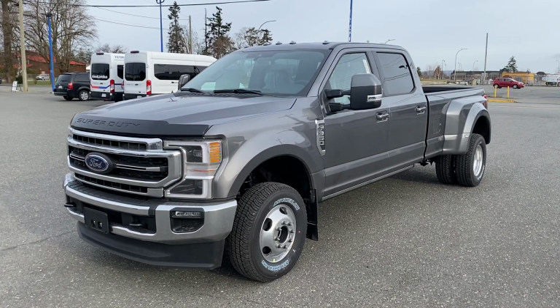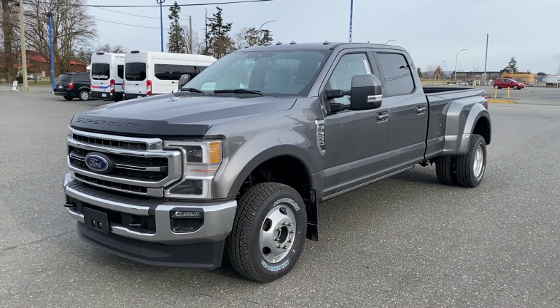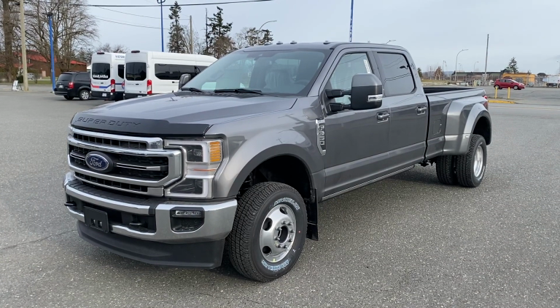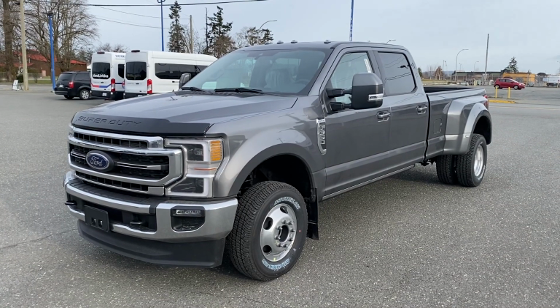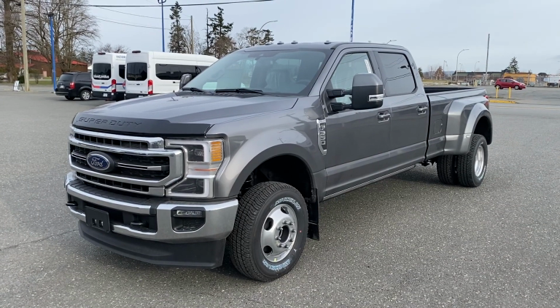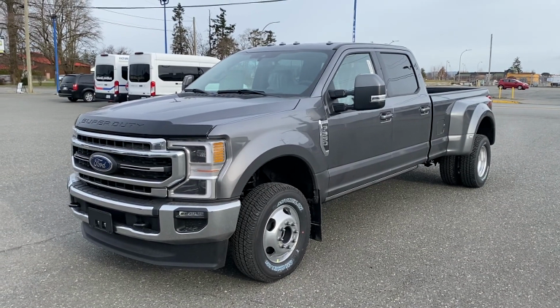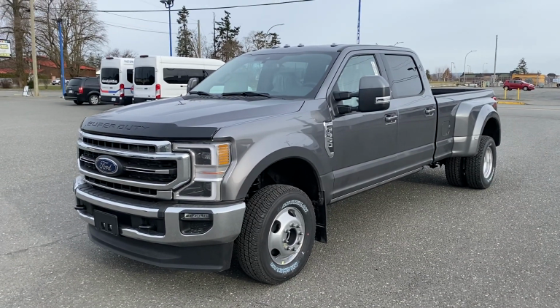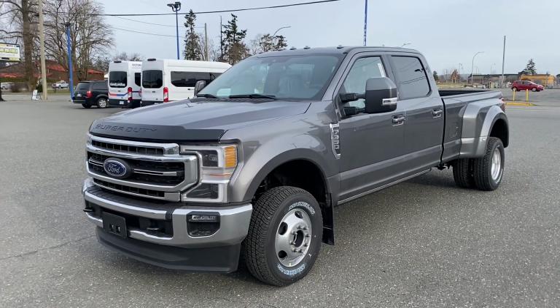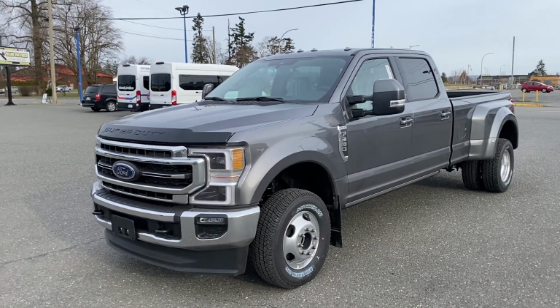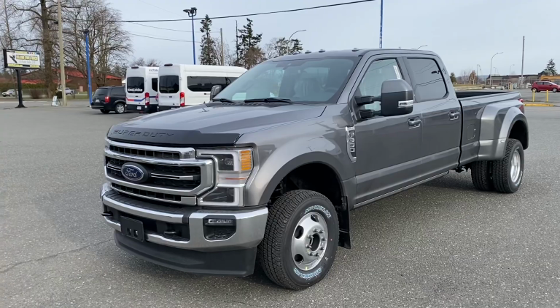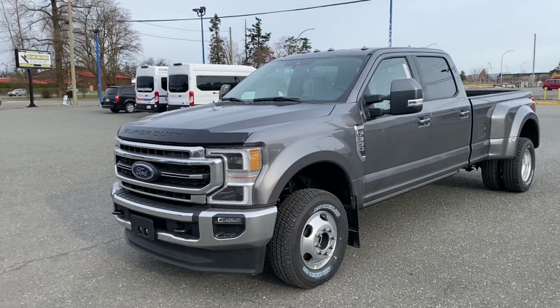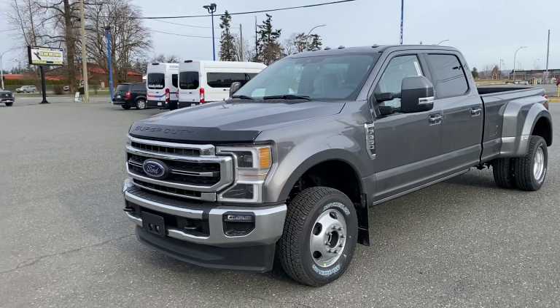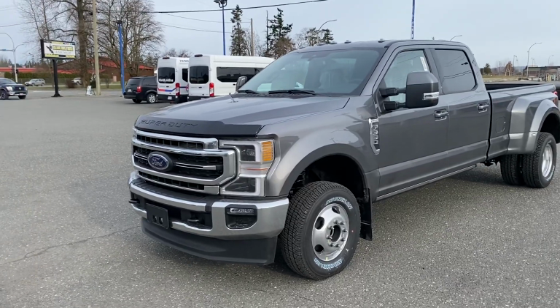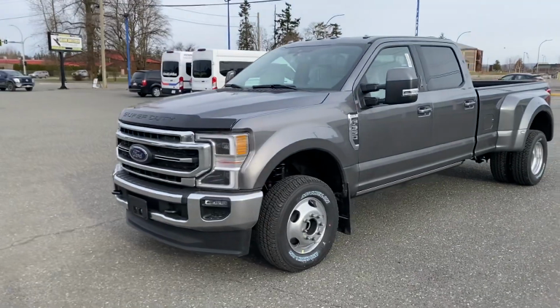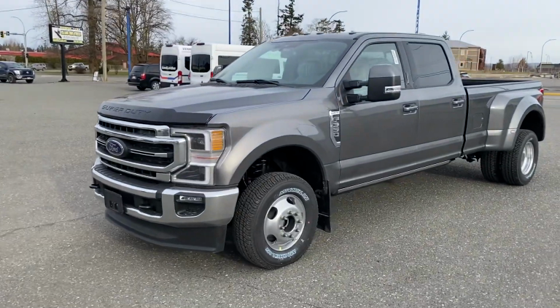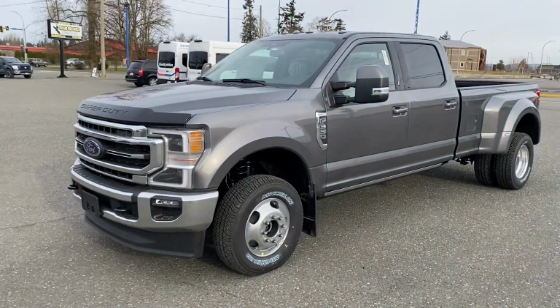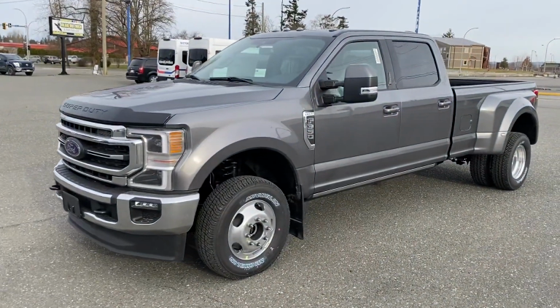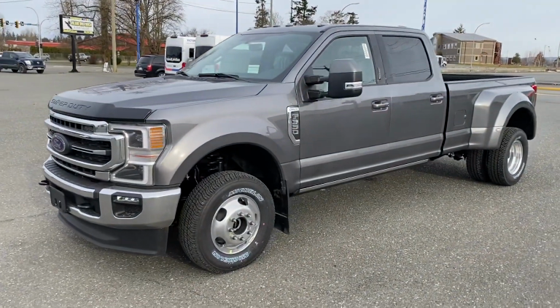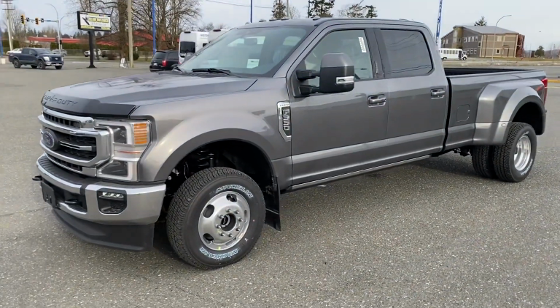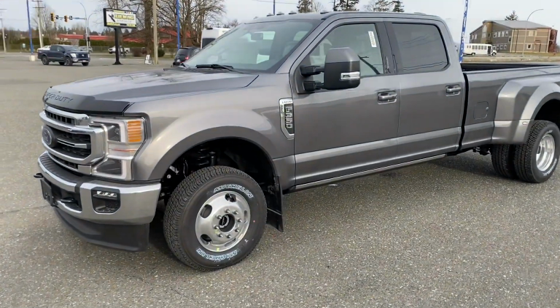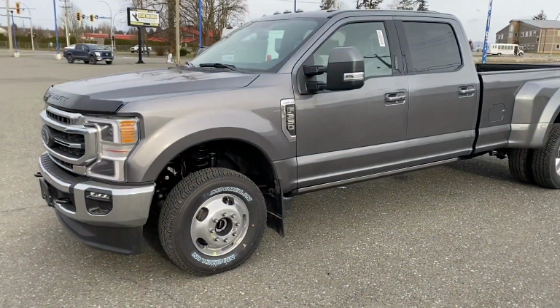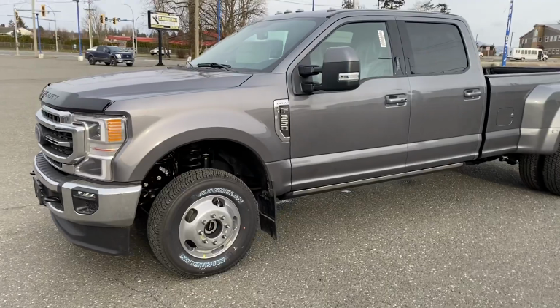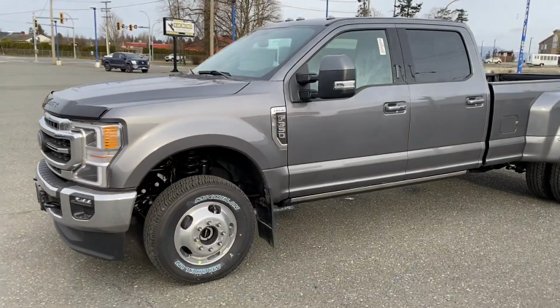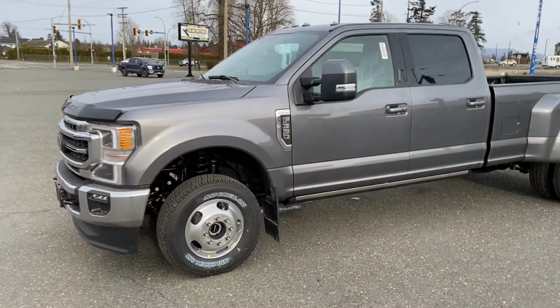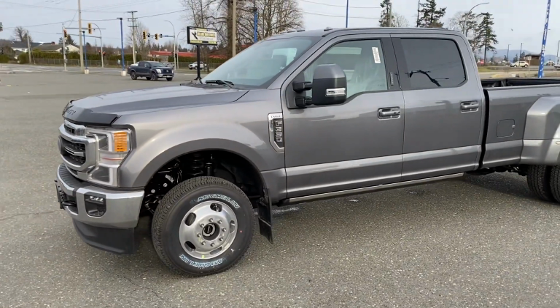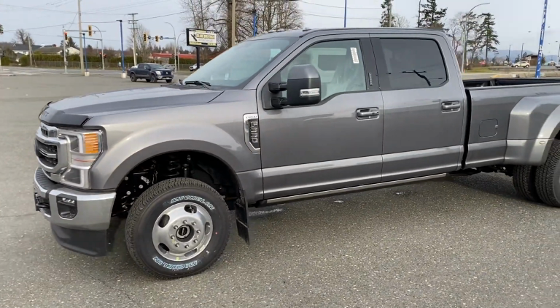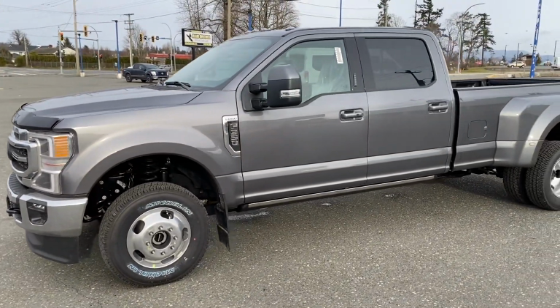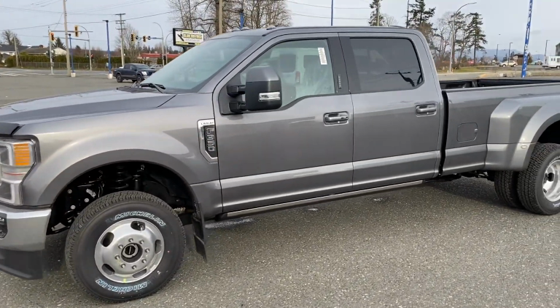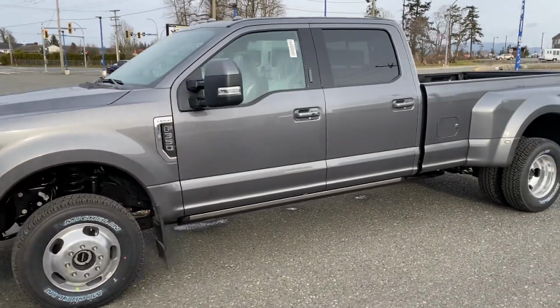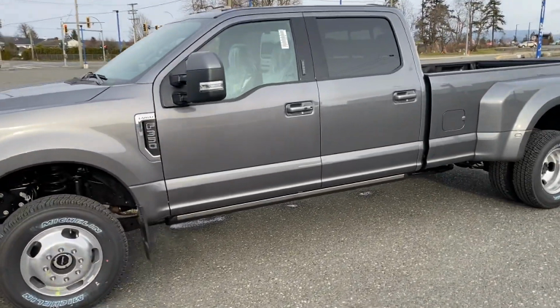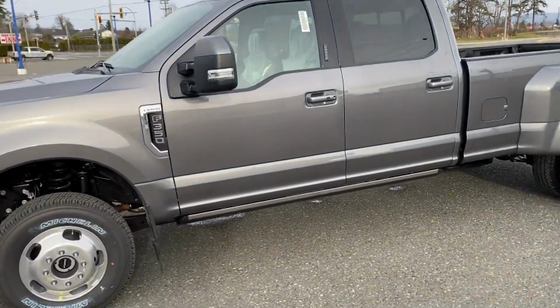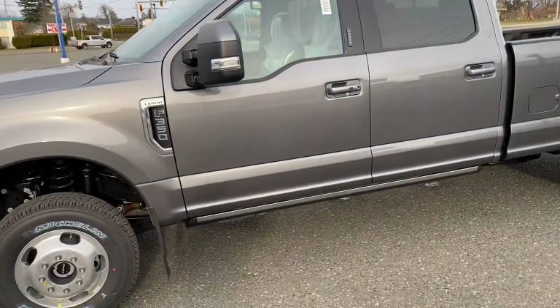We have just arrived a brand new 2021 F350 Lariat crew cab eight foot box. This has actually got the brand new 7.3 gas V8 — this is actually the first one we've seen.